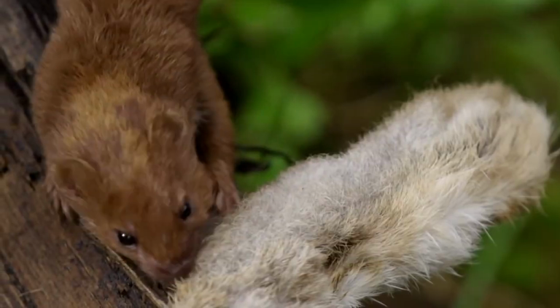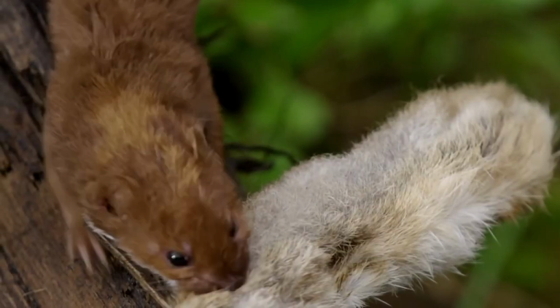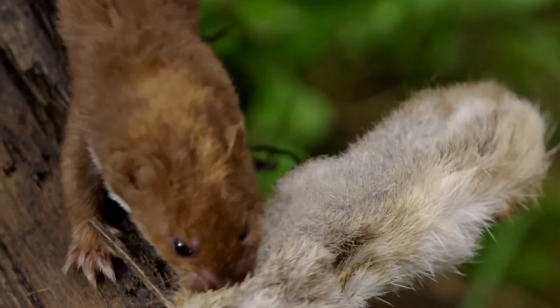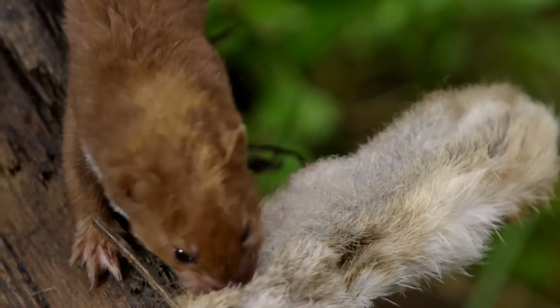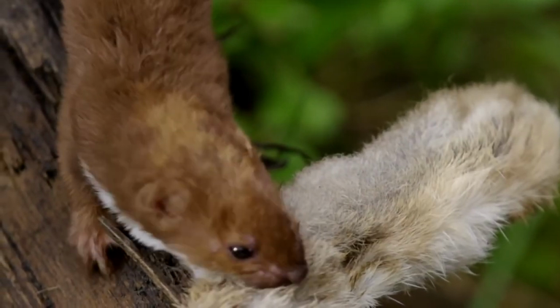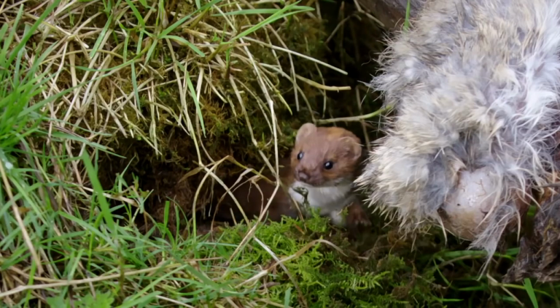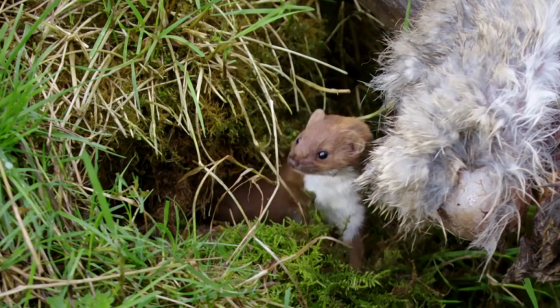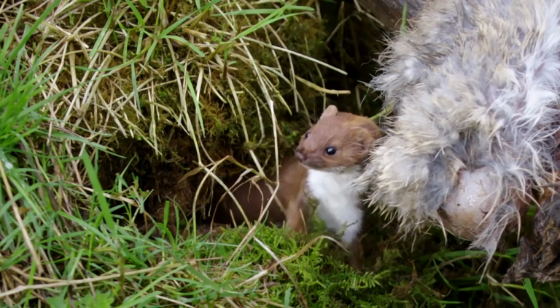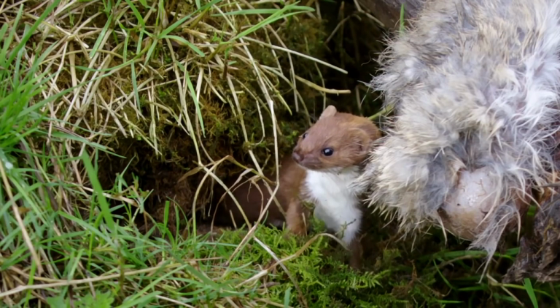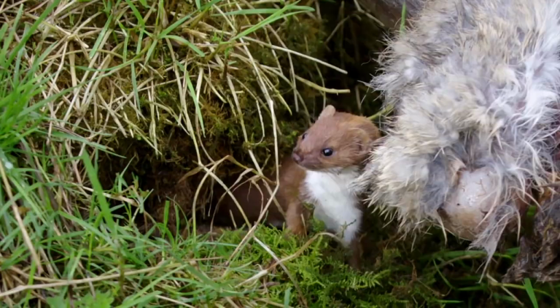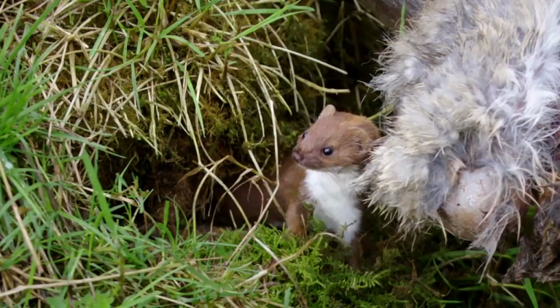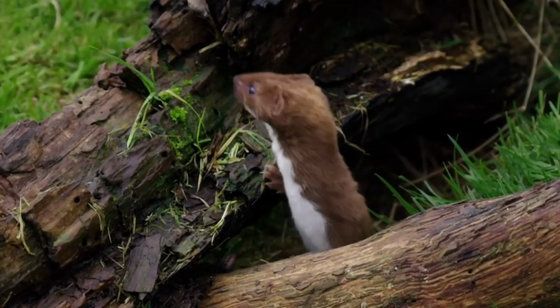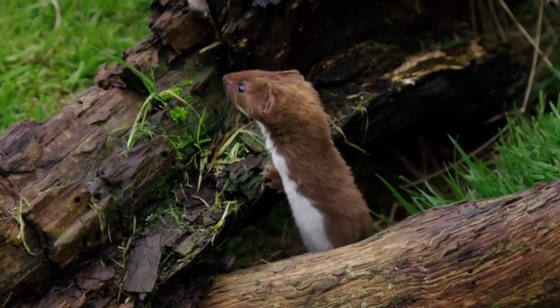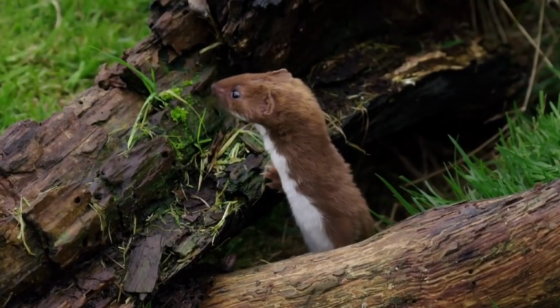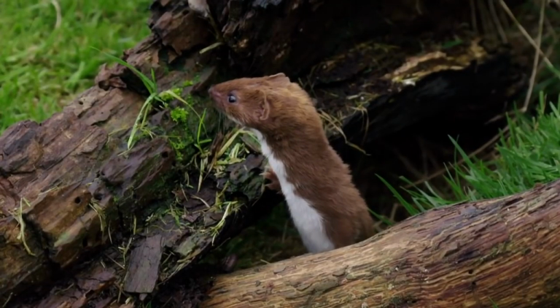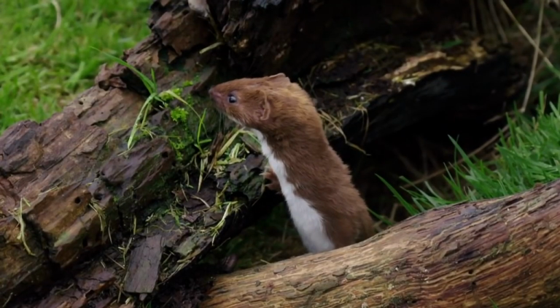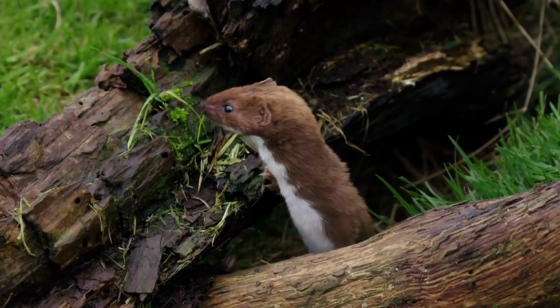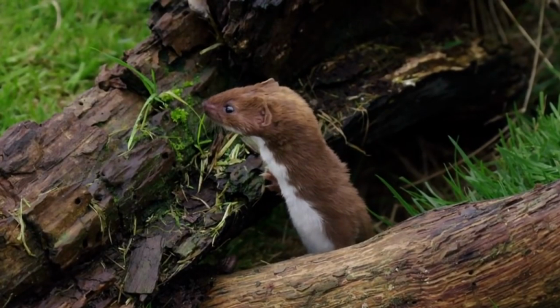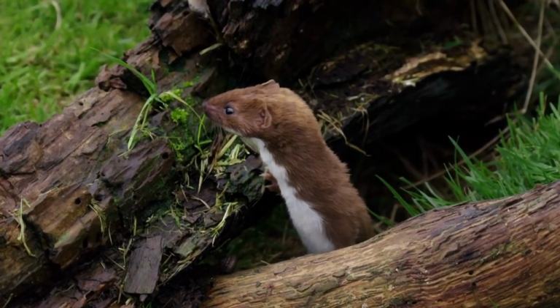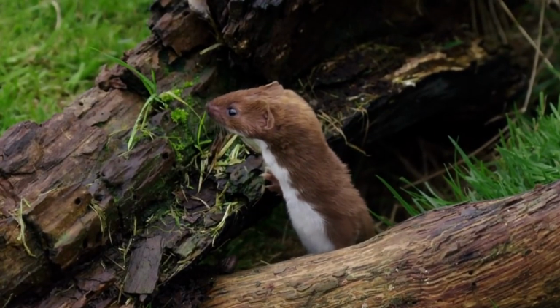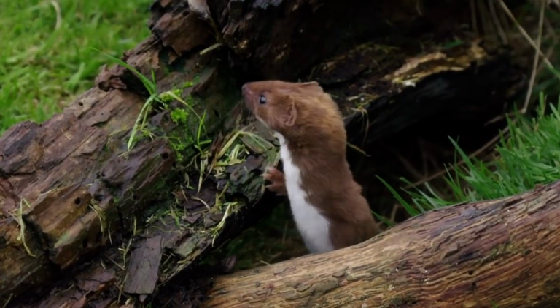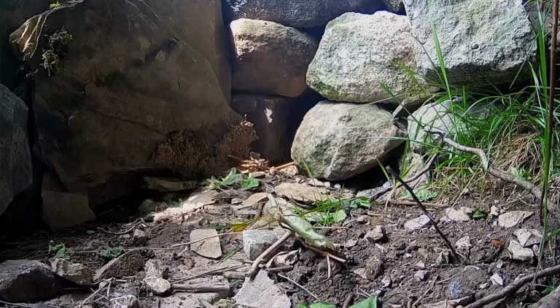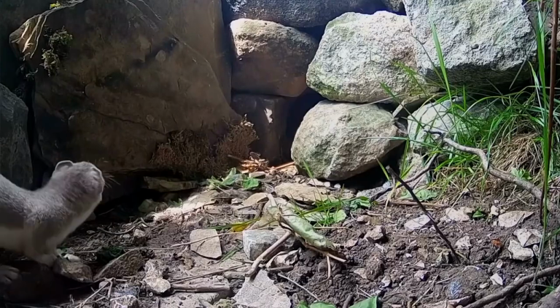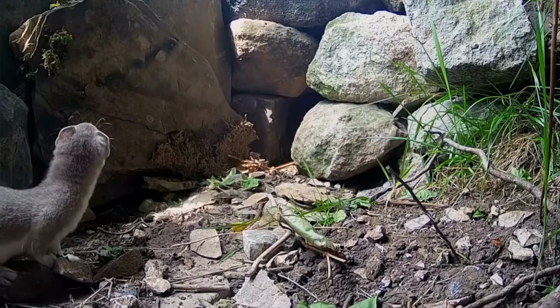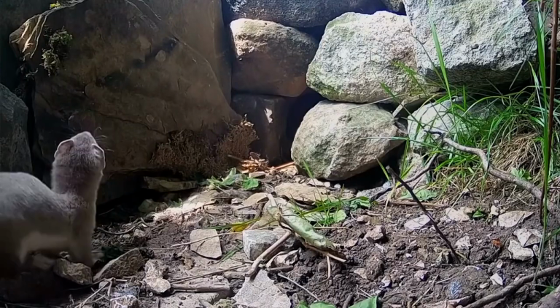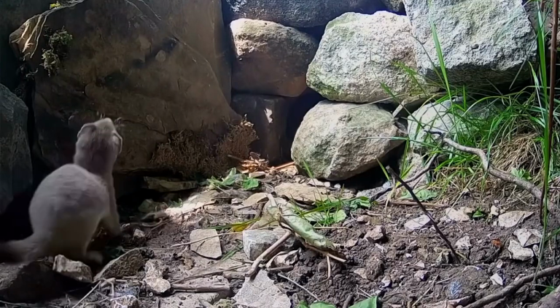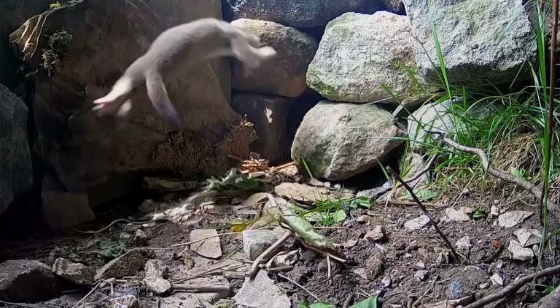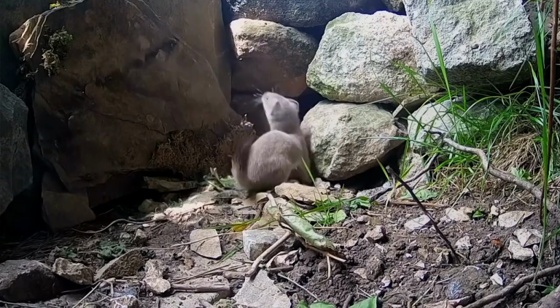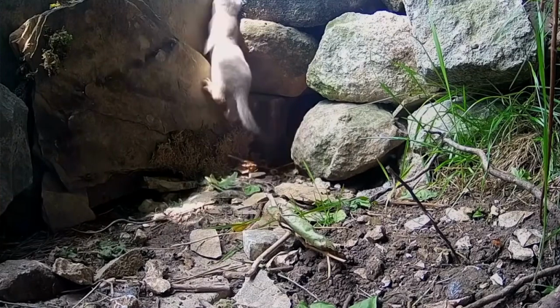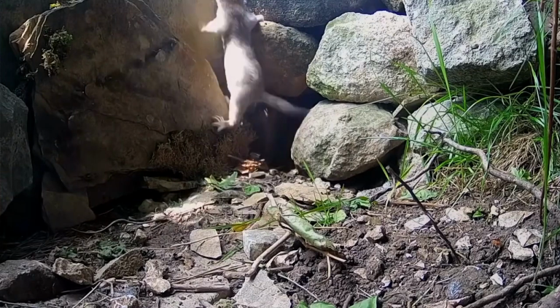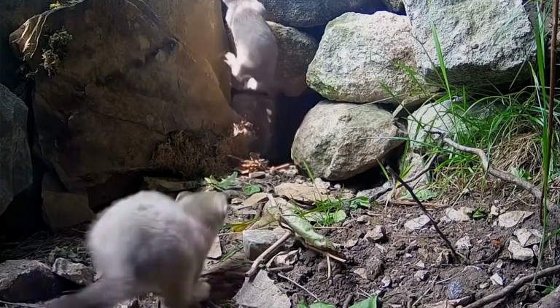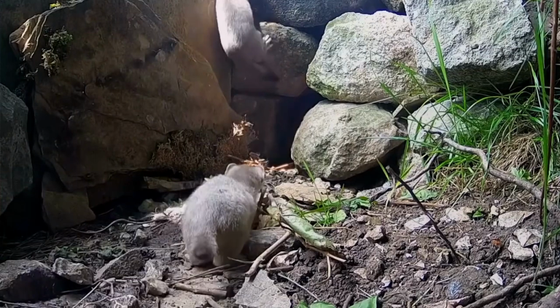Weasels have sharp teeth and claws with fur that is short but dense. A weasel adapts well in different habitats, including grasslands, woodlands, and farmlands.